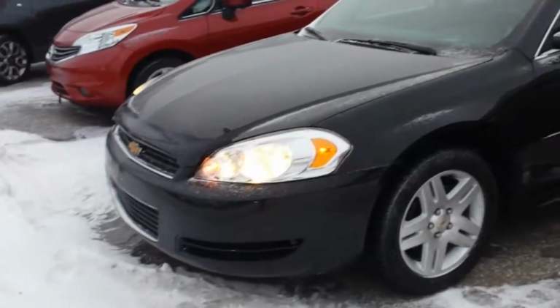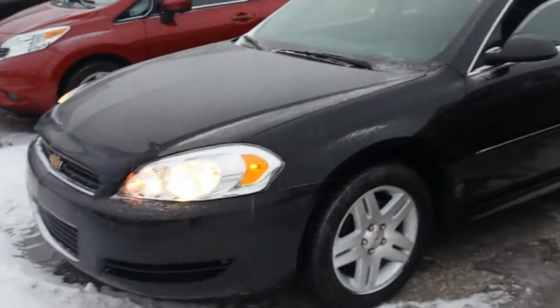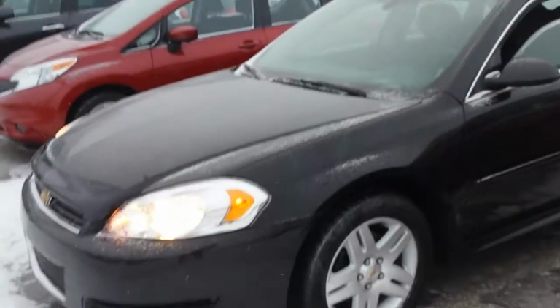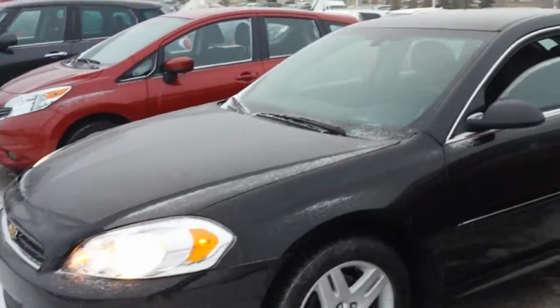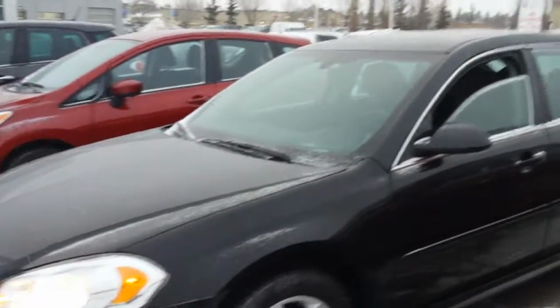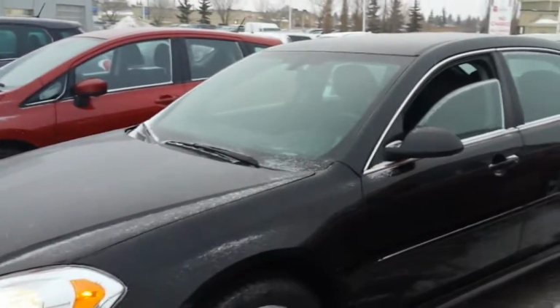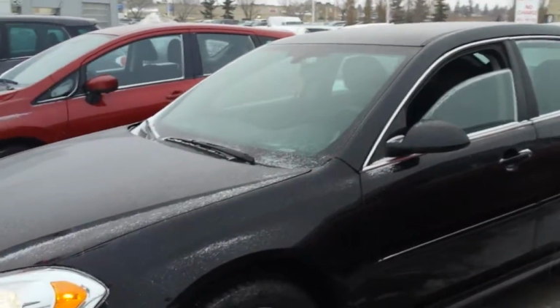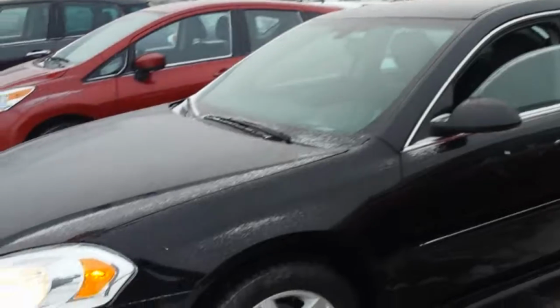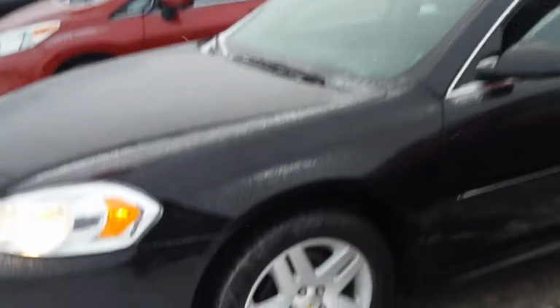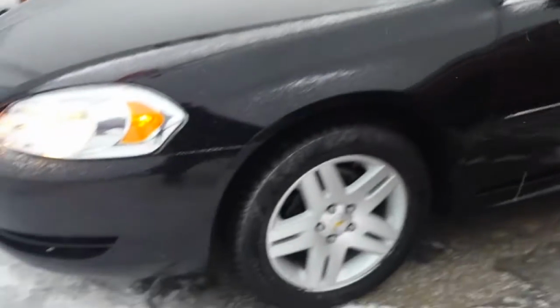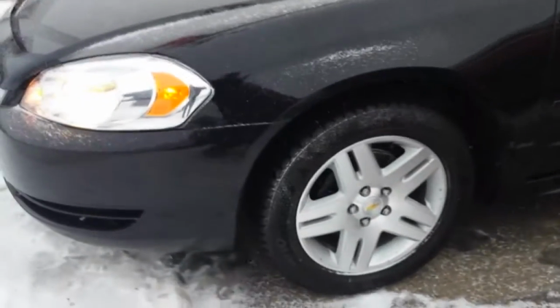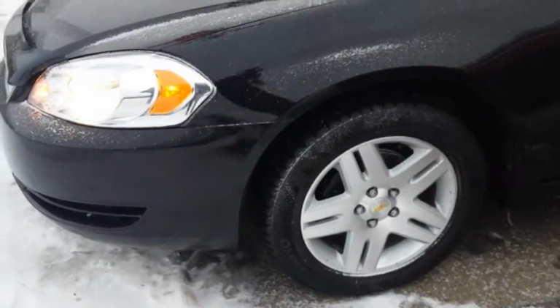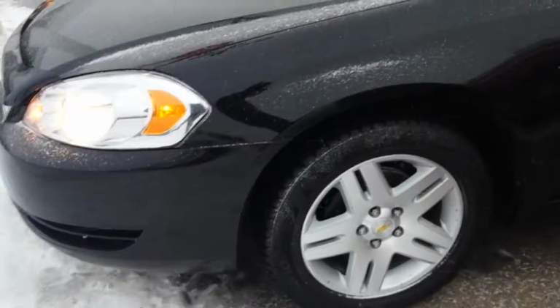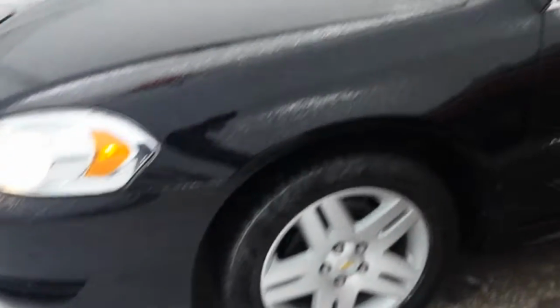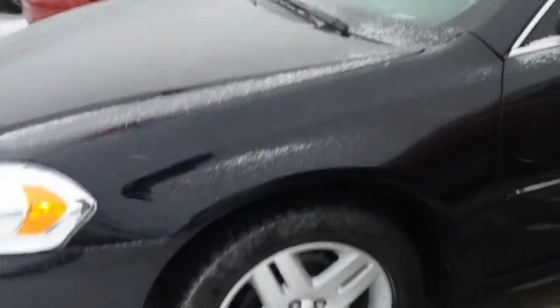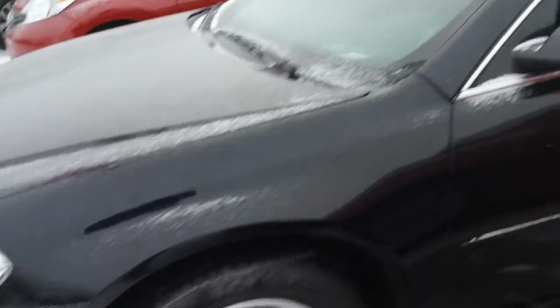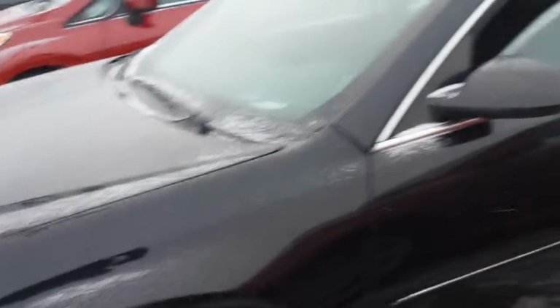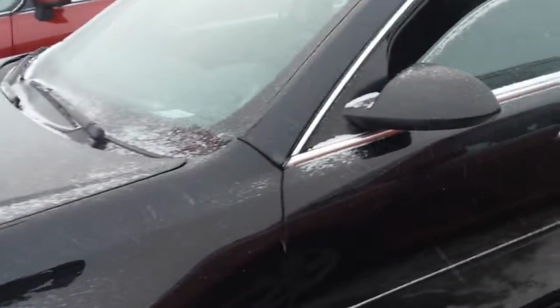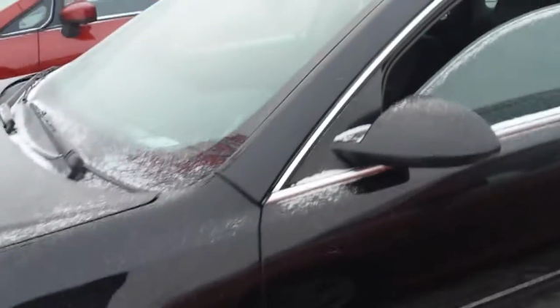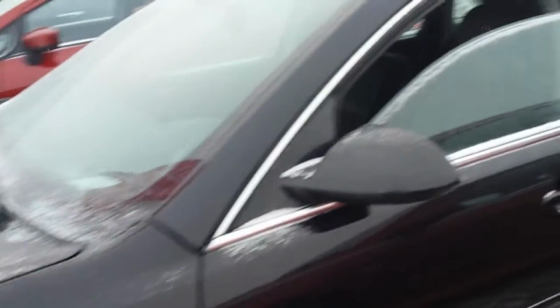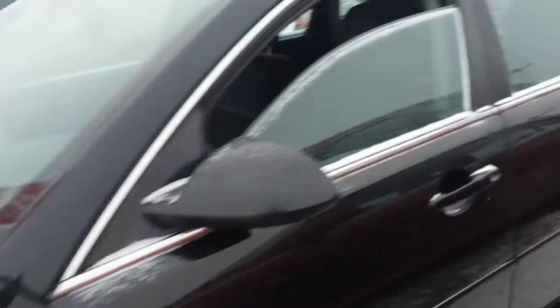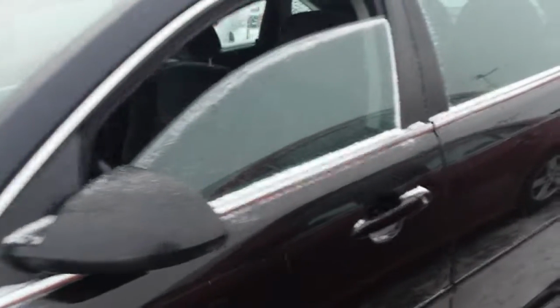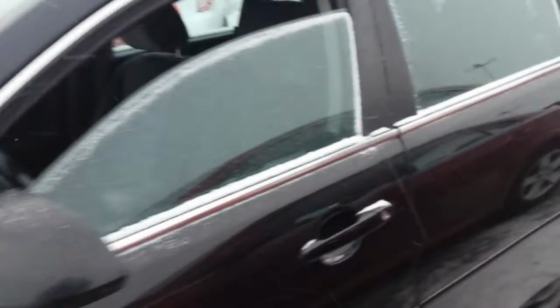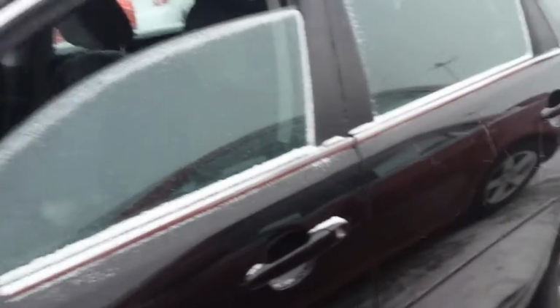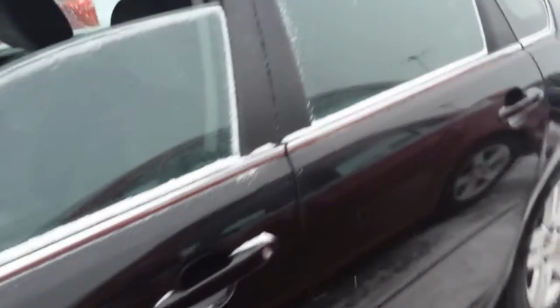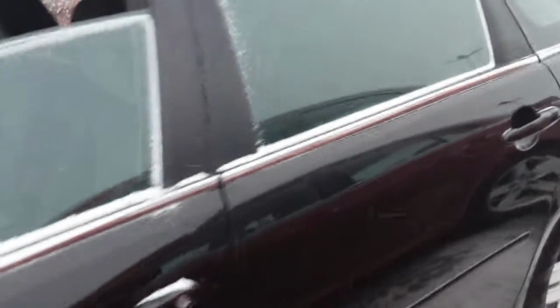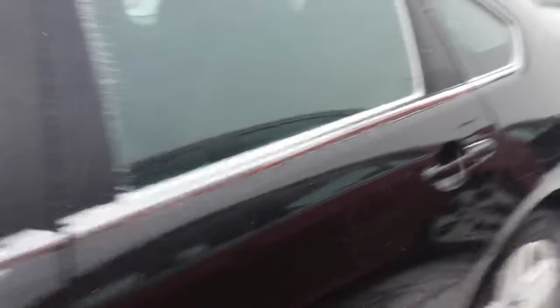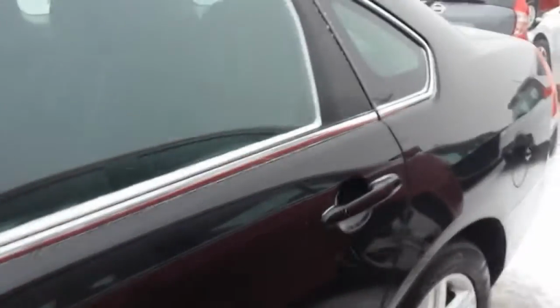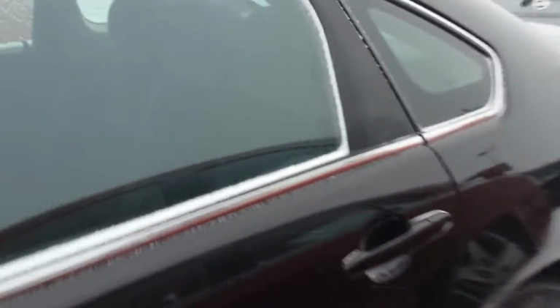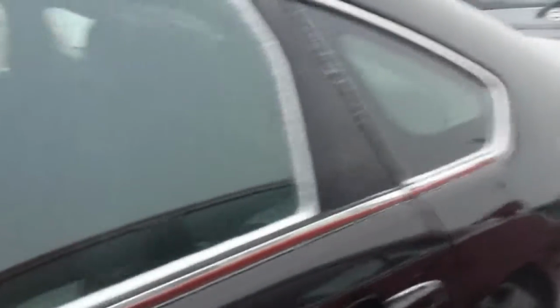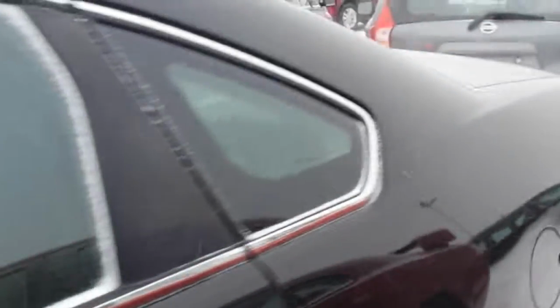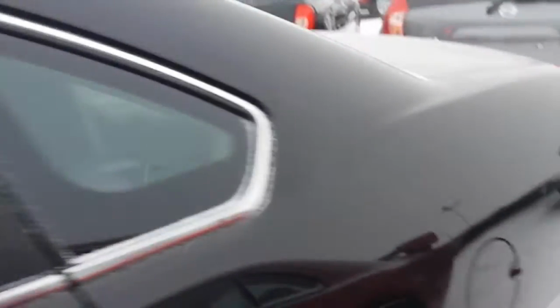You can see it's in beautiful, beautiful shape, black color. Got the aluminum wheels. Tires are like new. Come around the vehicle here.